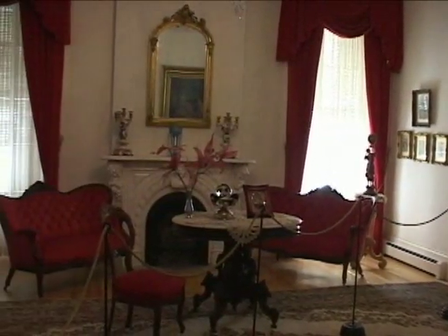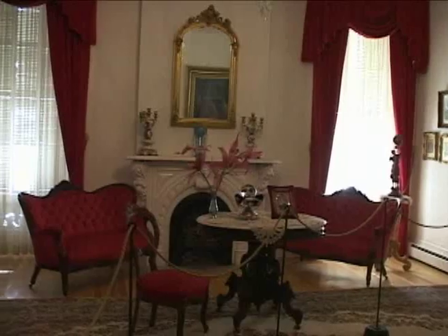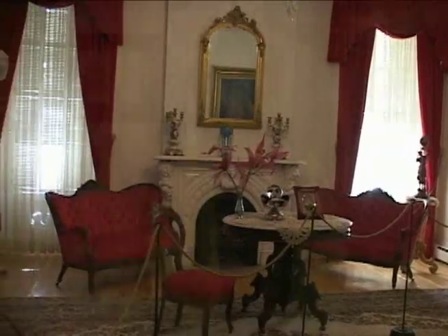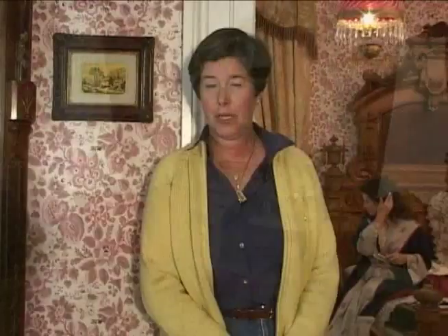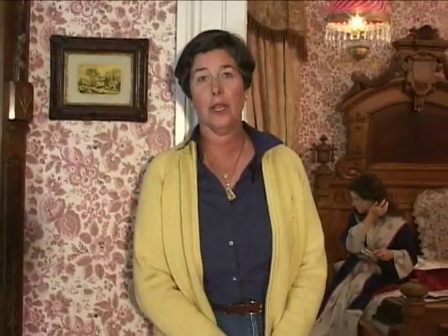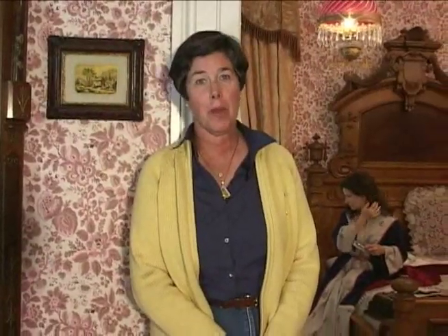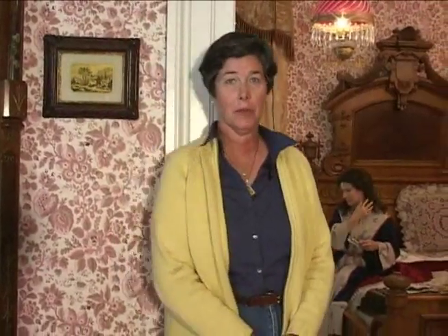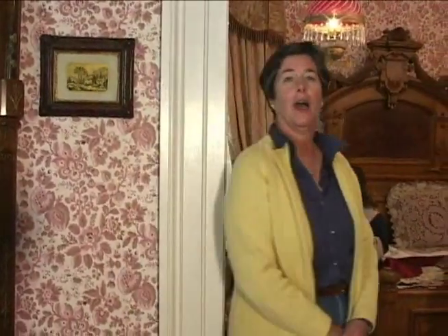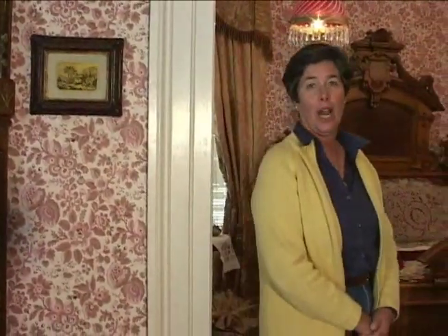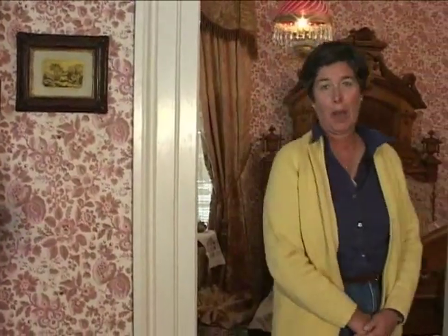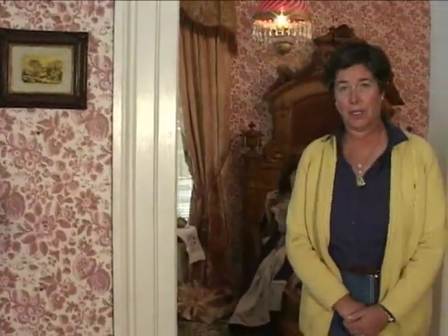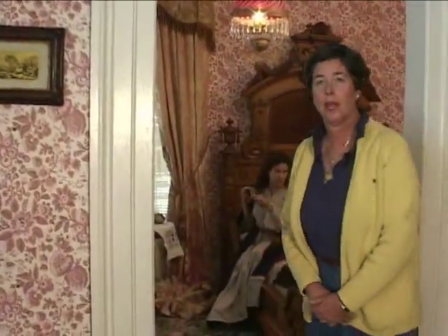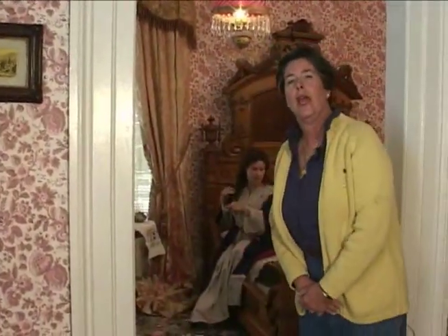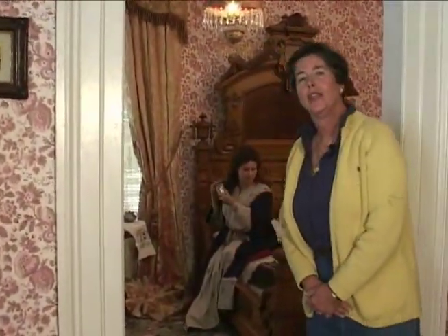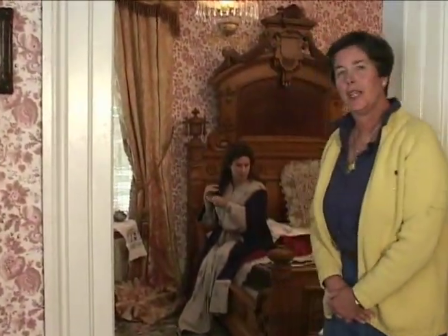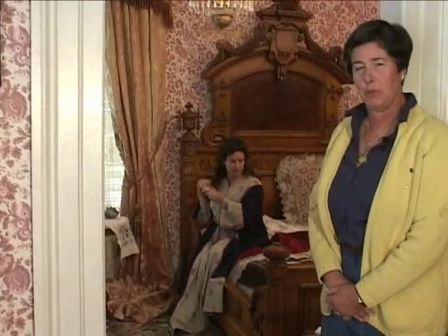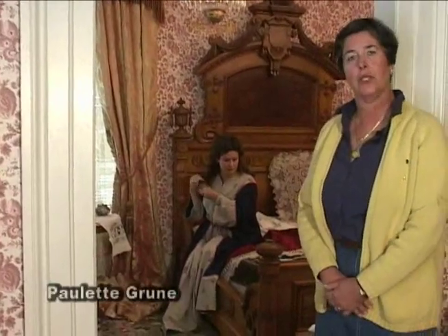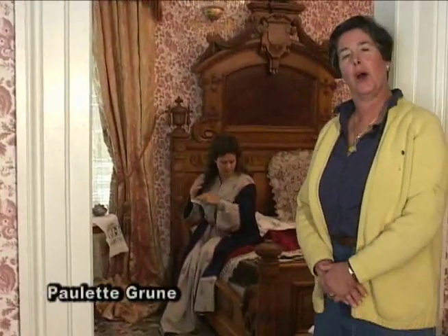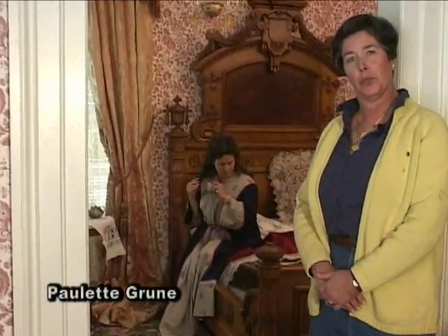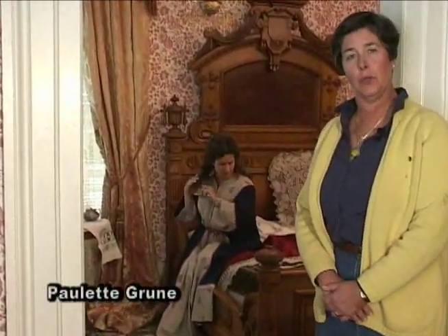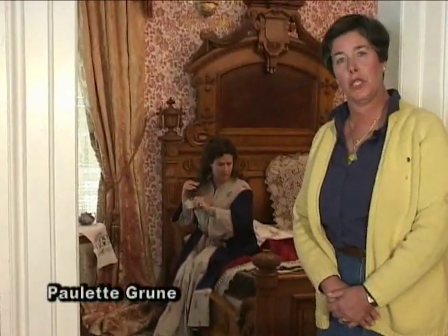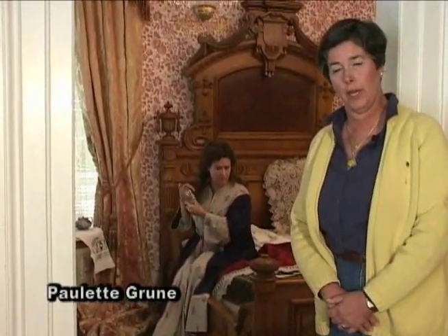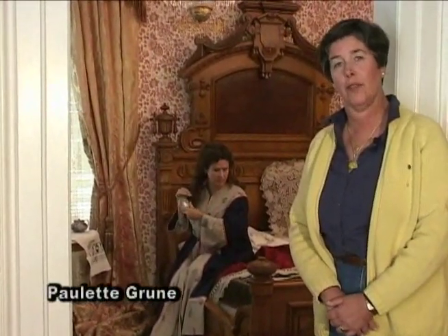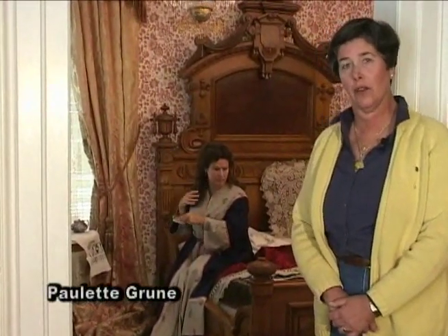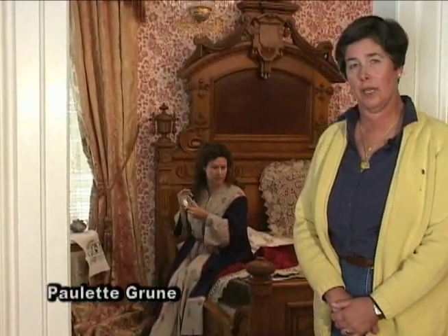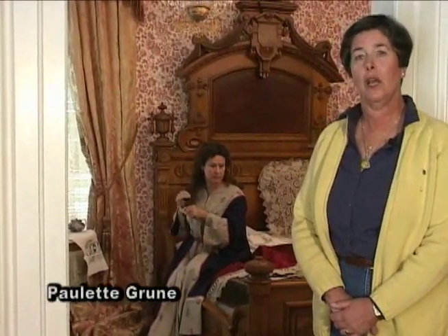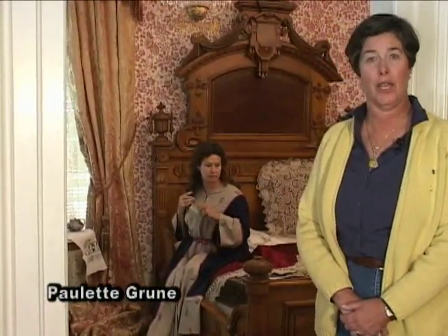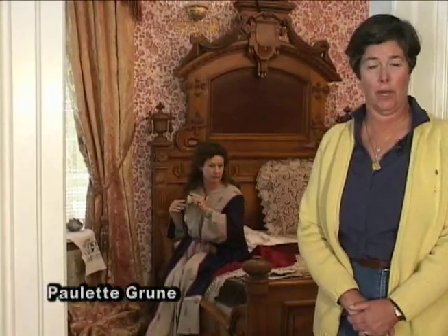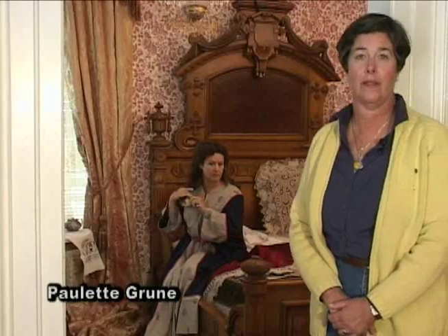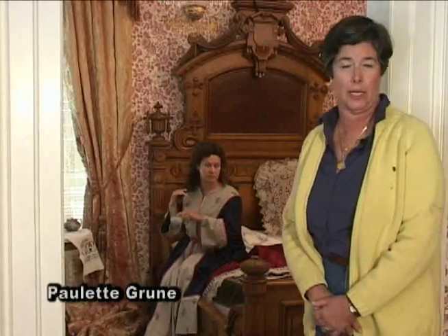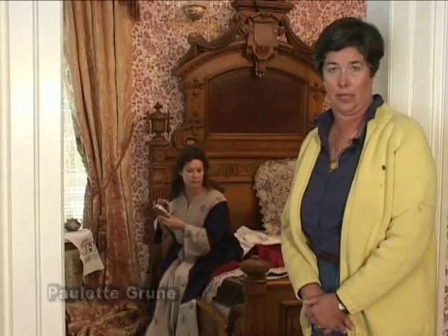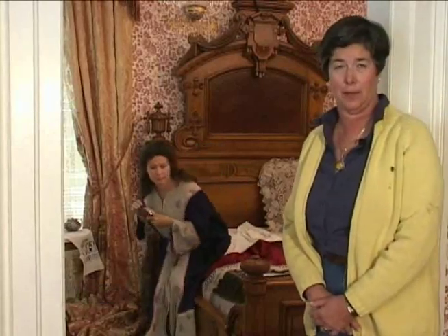We are now upstairs in the bedroom of Eile Bowers. Acting as Mrs. Bowers is Paulette Groon, who will be showing us the art and skill of getting dressed in the 1860s.